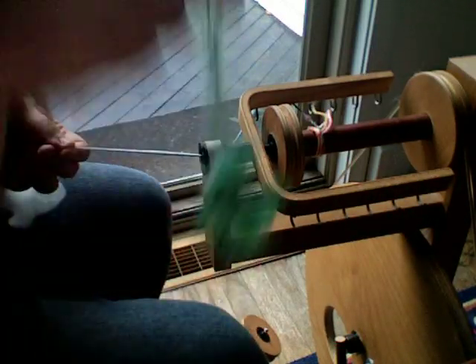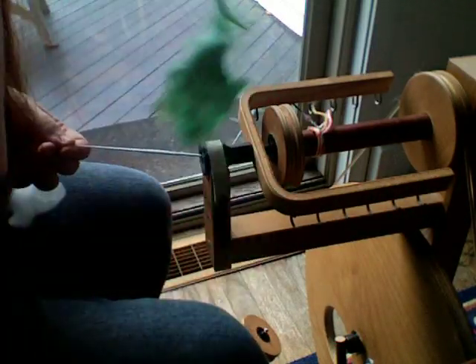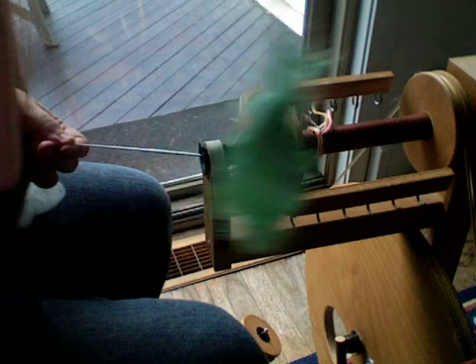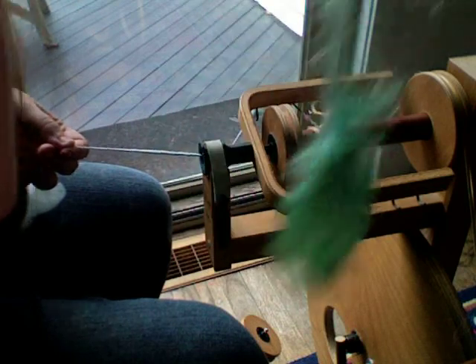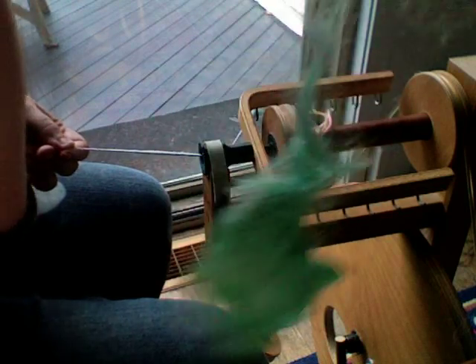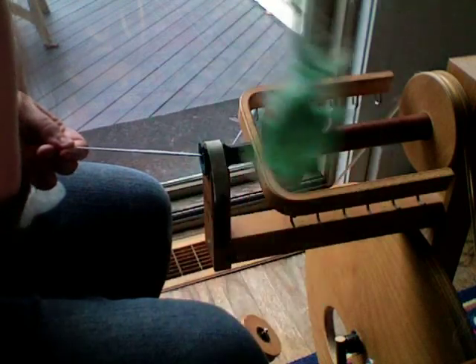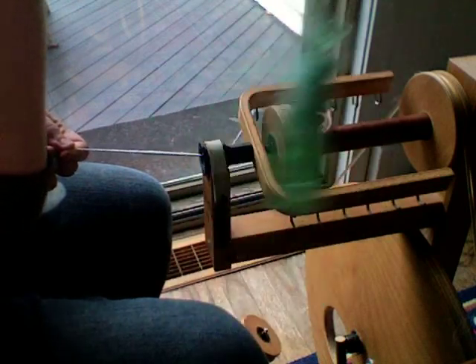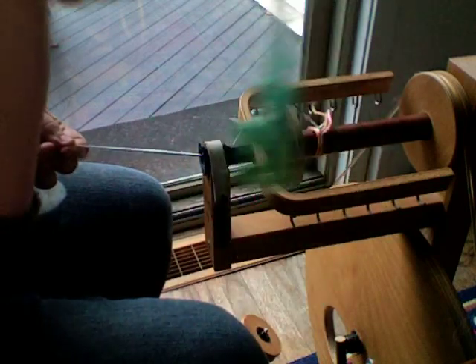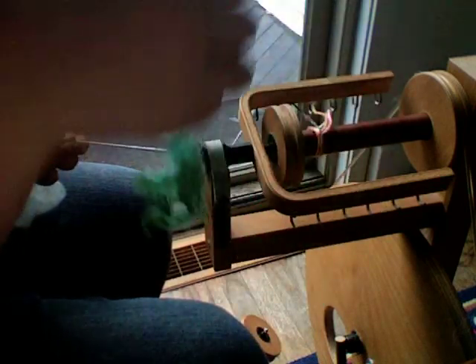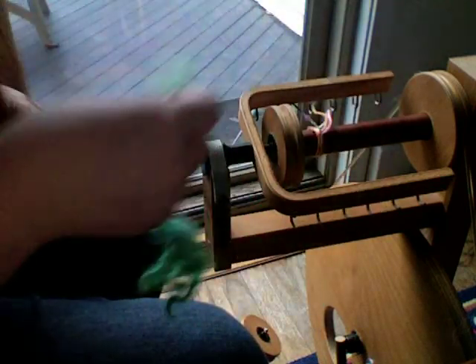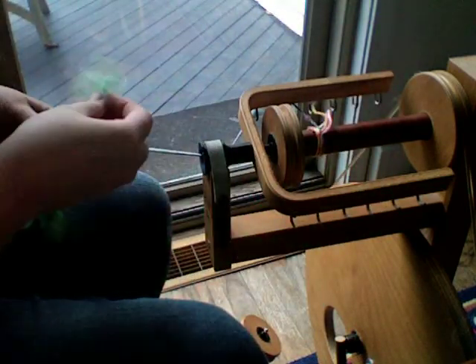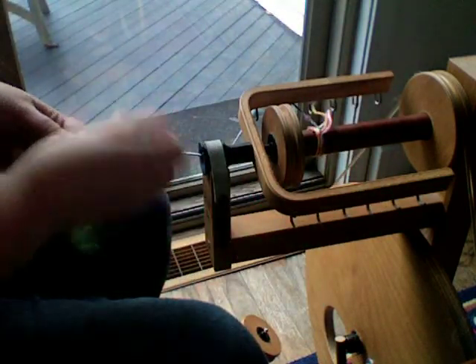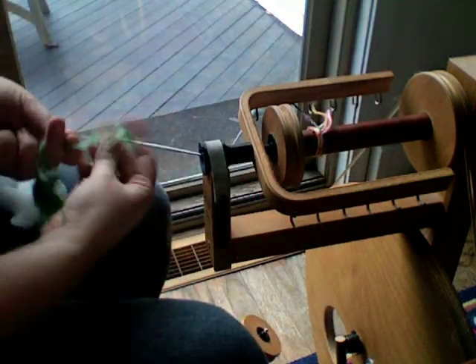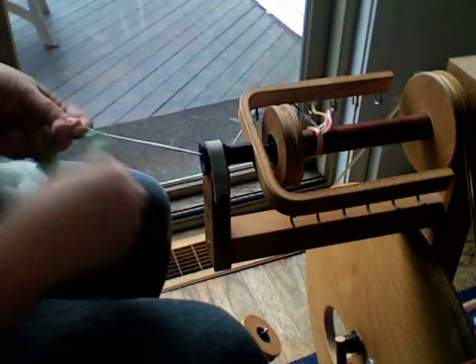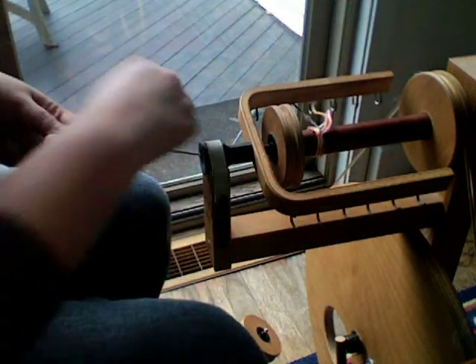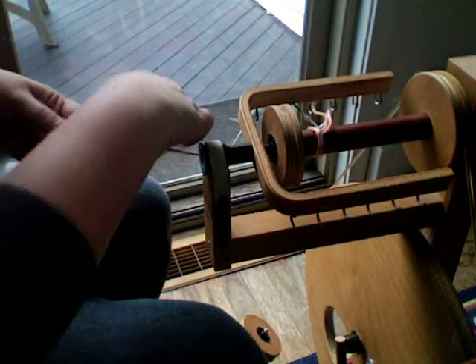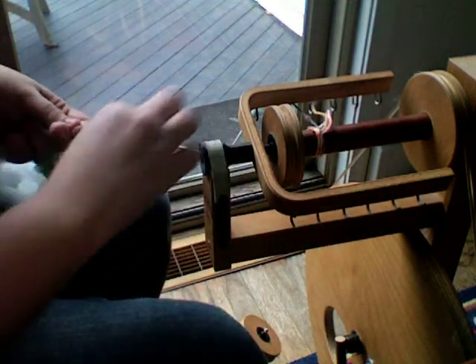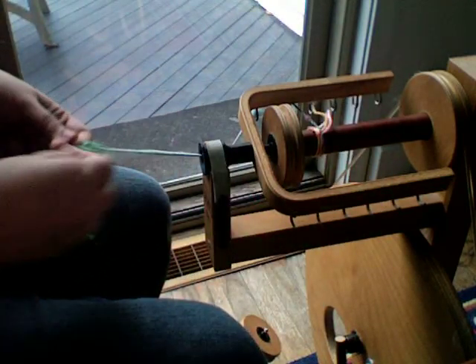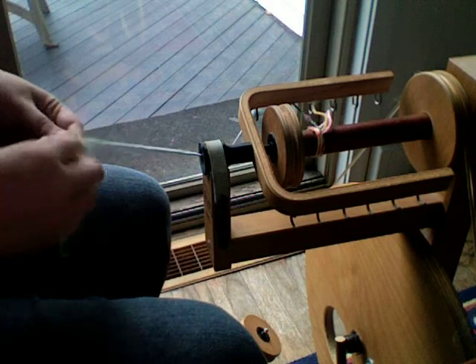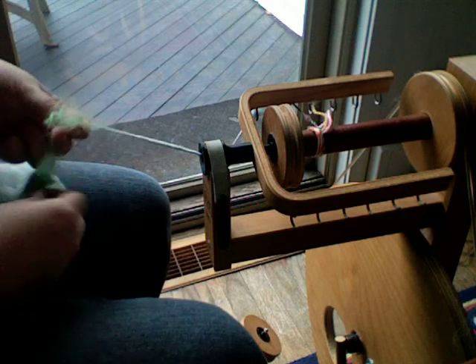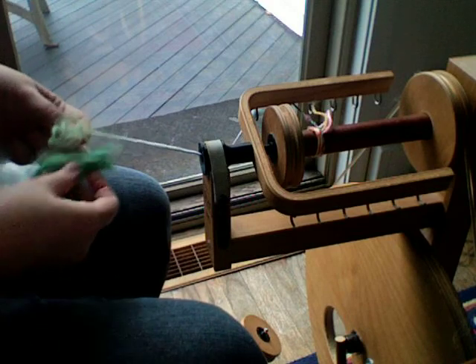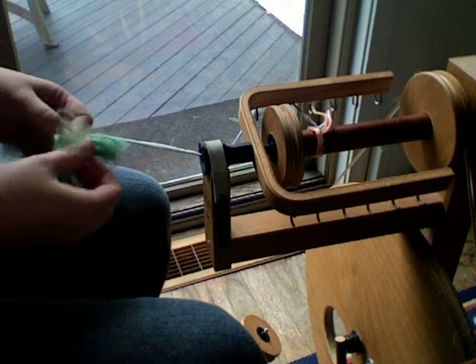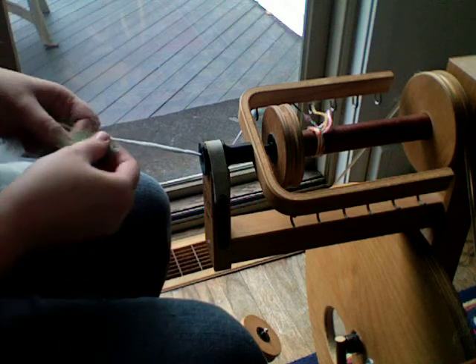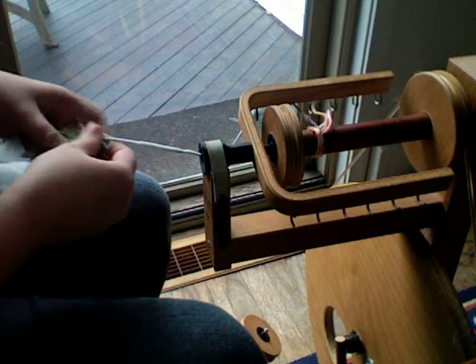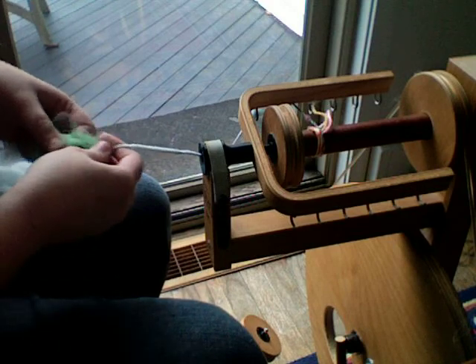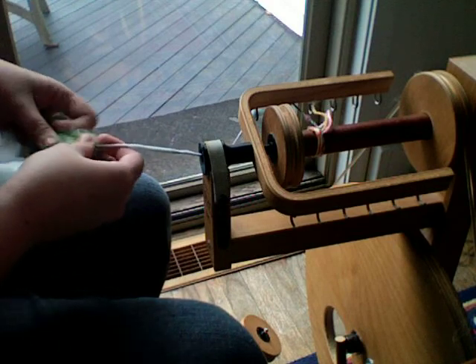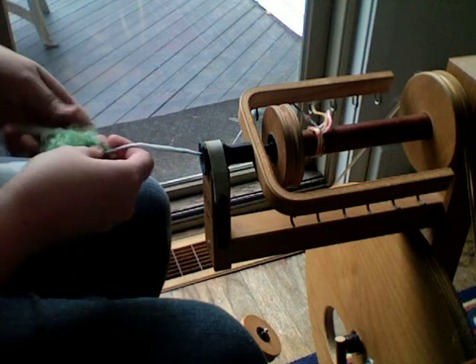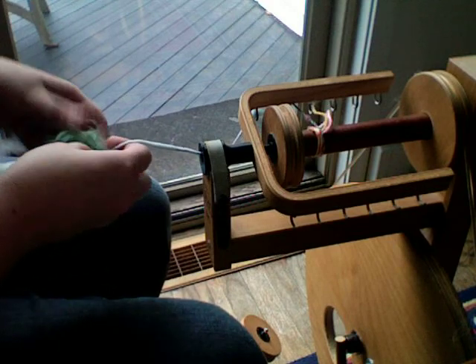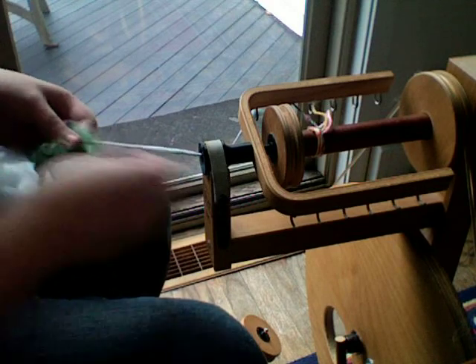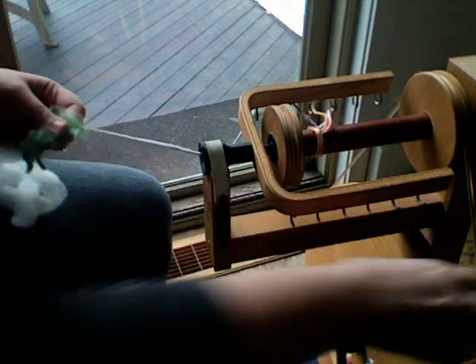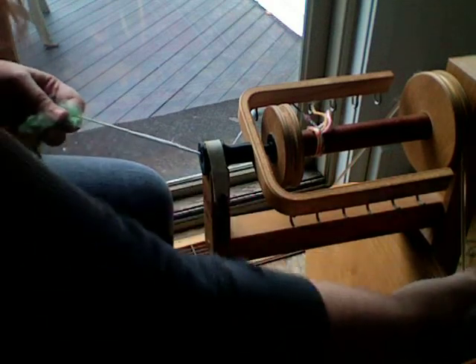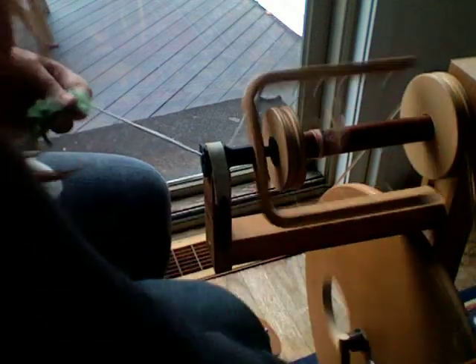This is mohair. I'm doing this with my computer, it's kind of crappy, but just sort of give you a gist of how spinning takes place.